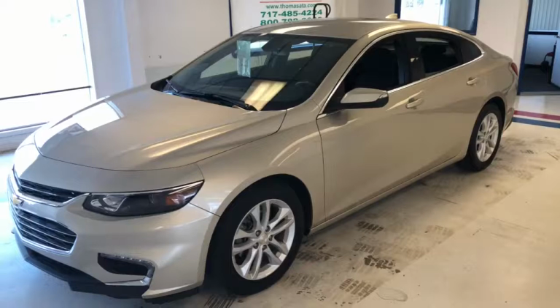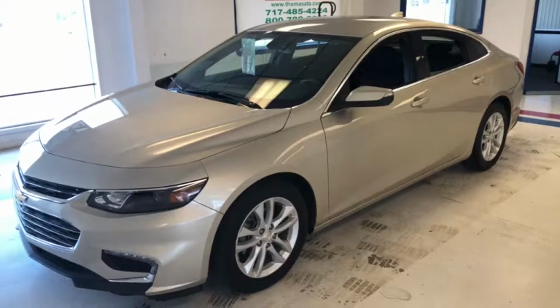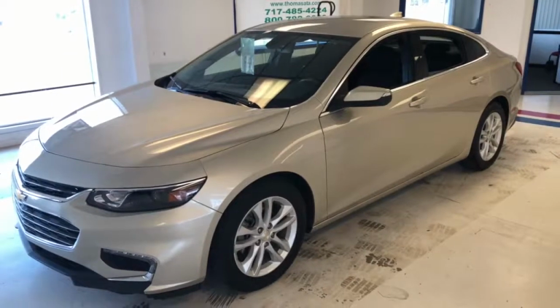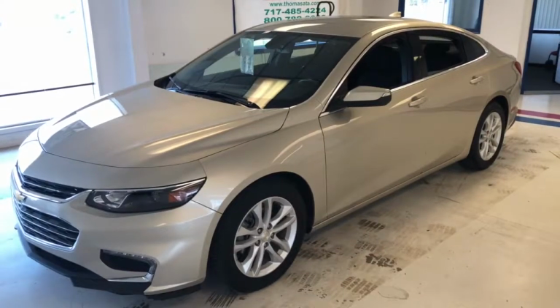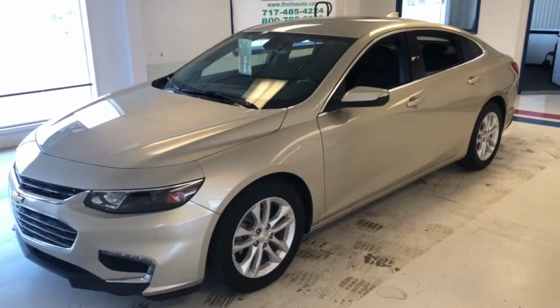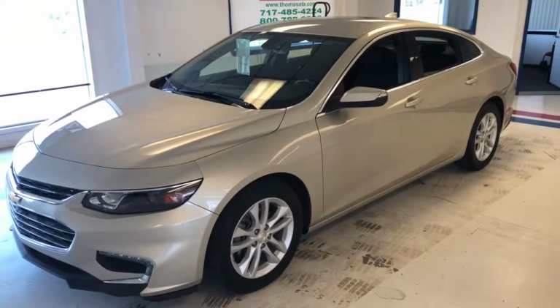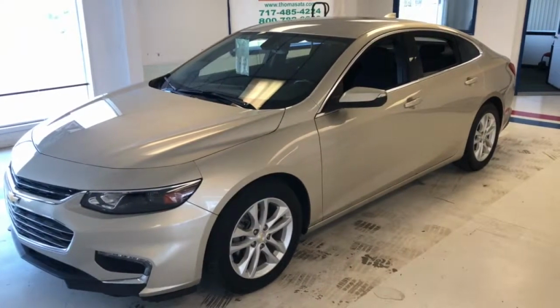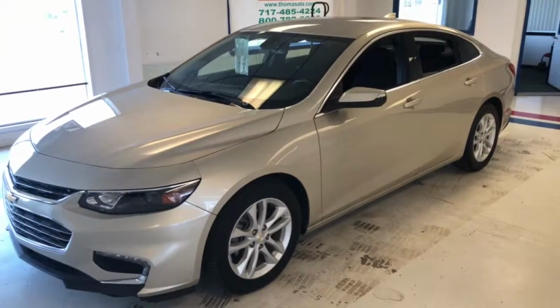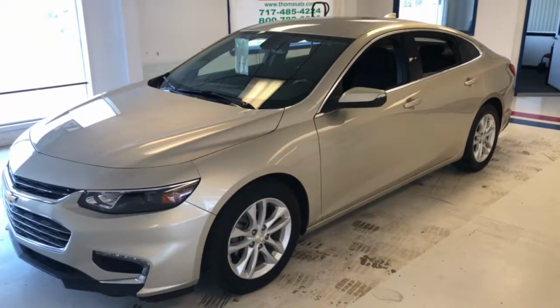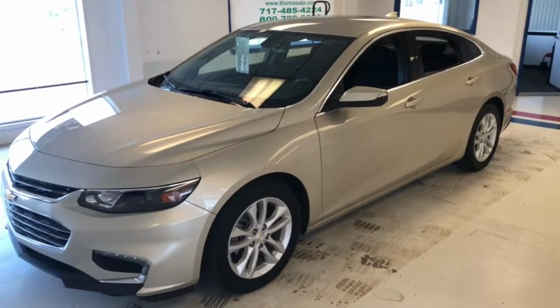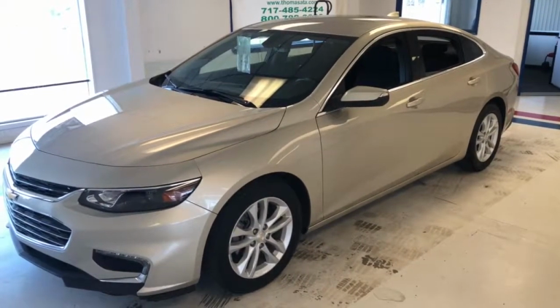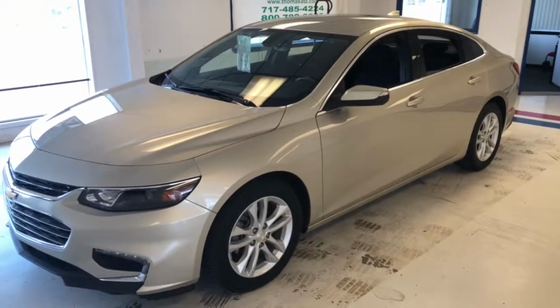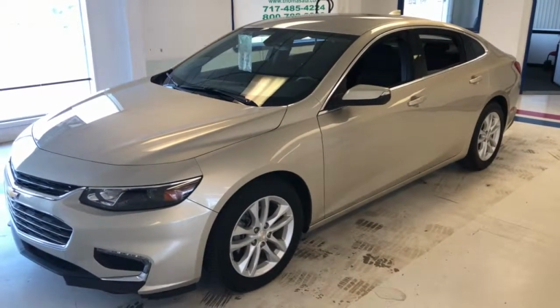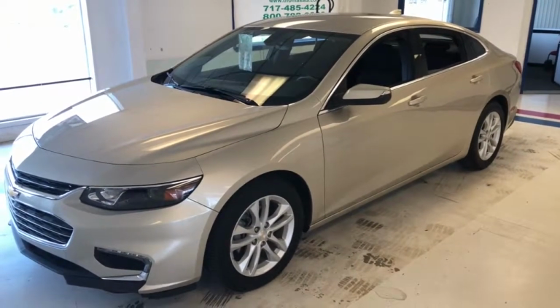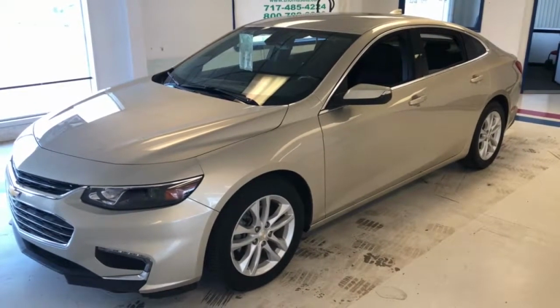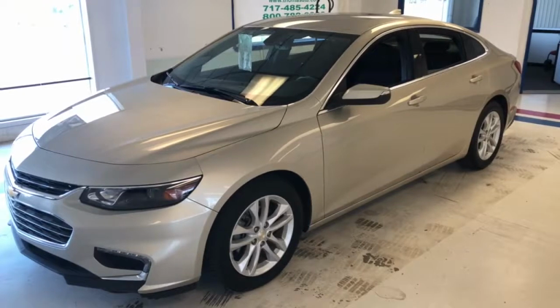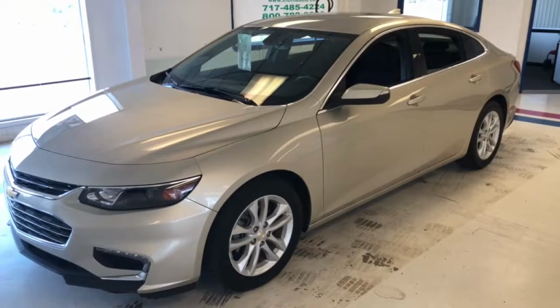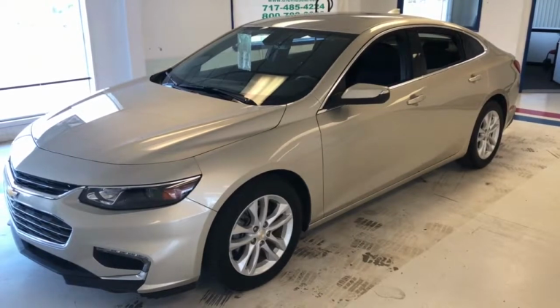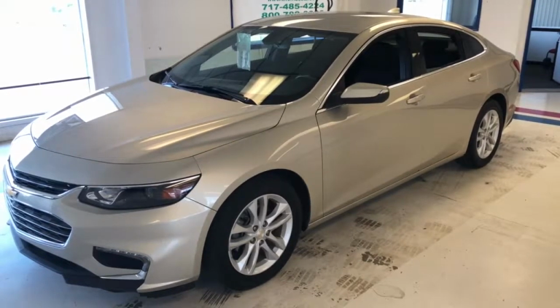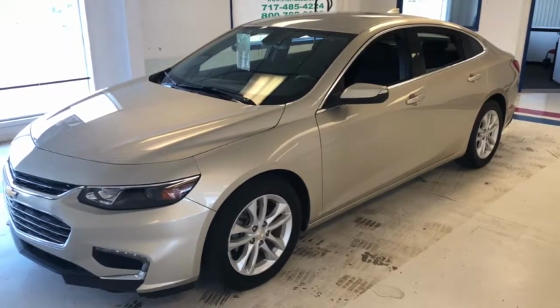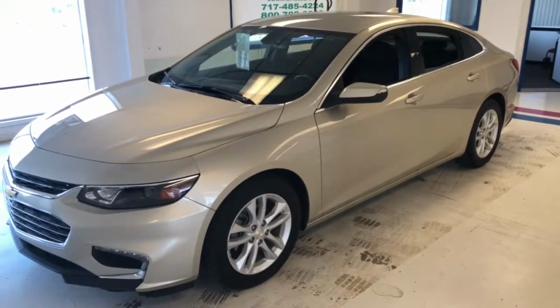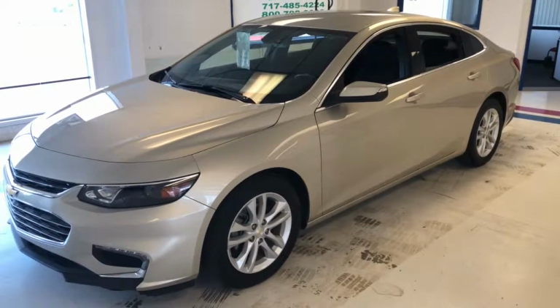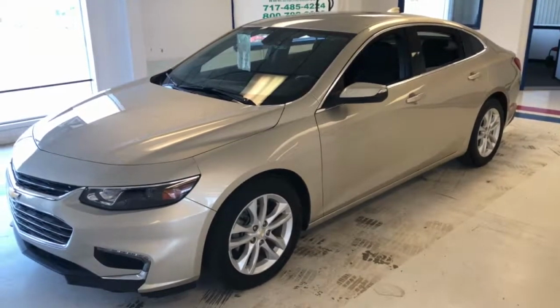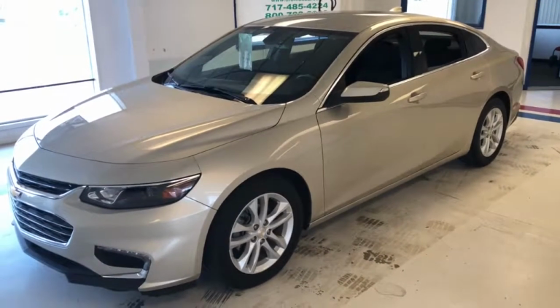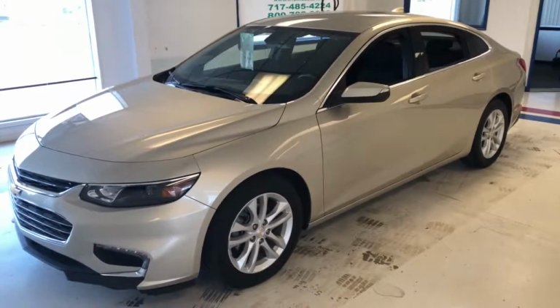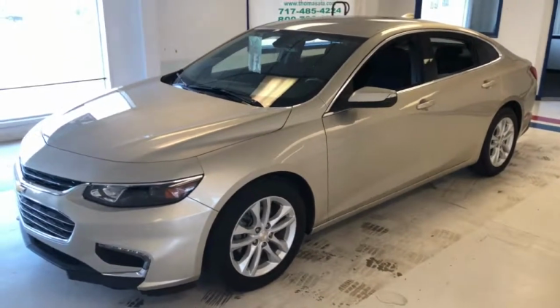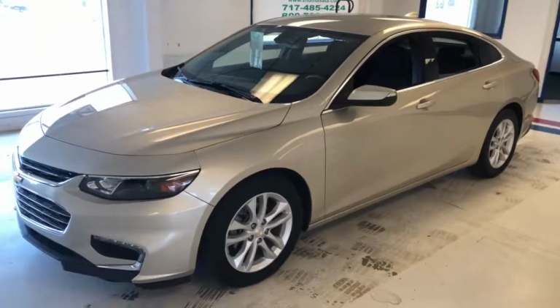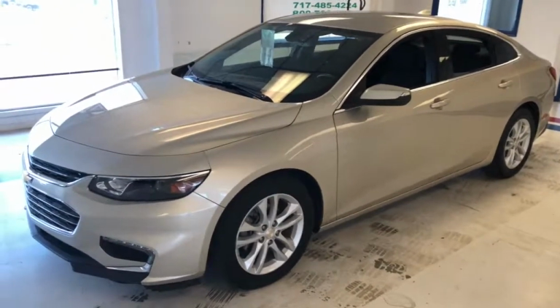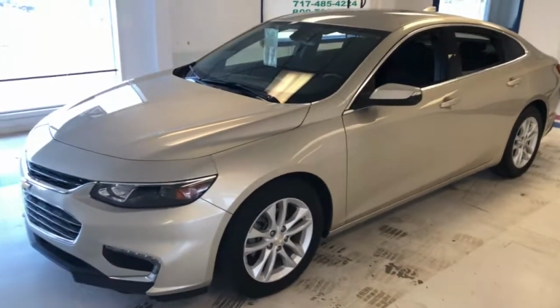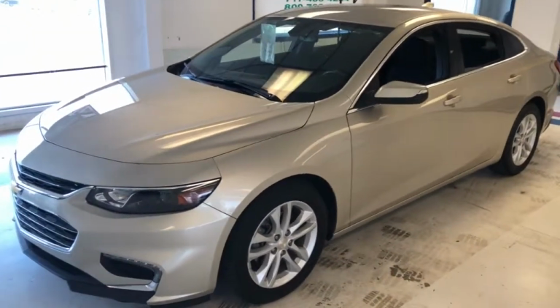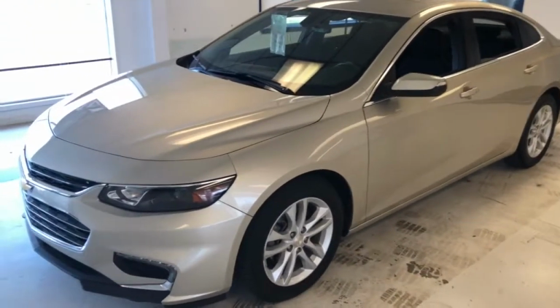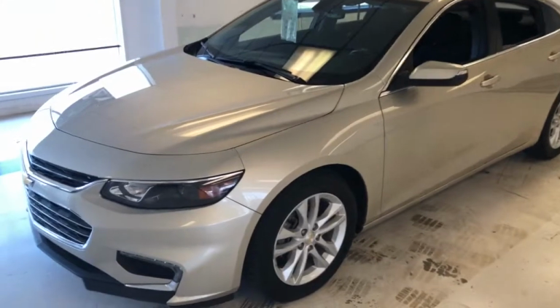Here we have a 2016 Chevy Malibu LT, one owner, clean Carfax, 47,000 miles, kind of in a beige color — champagne, I guess you would say.